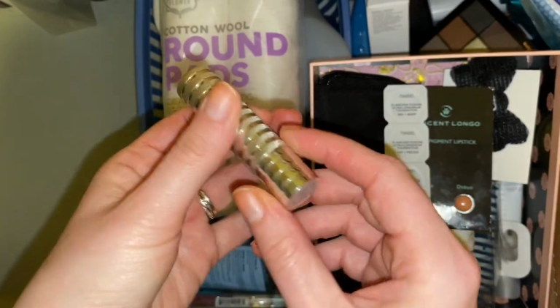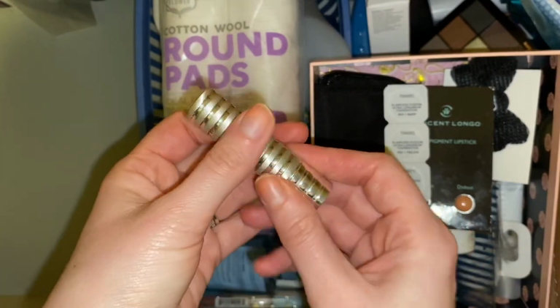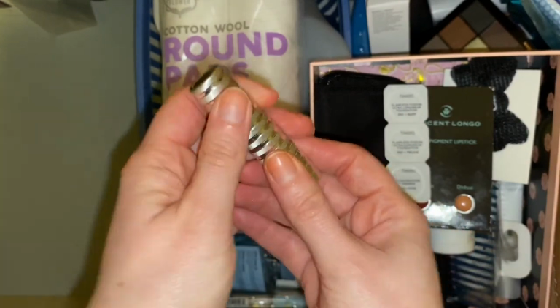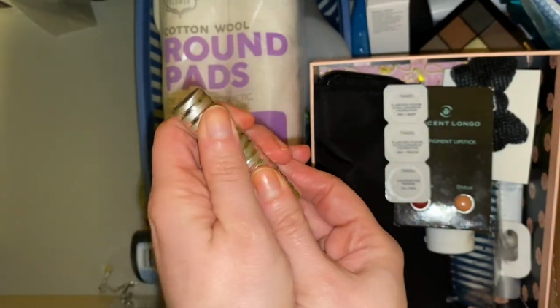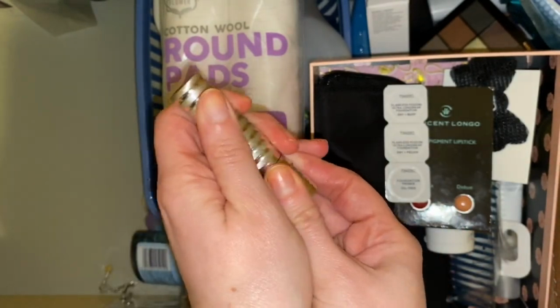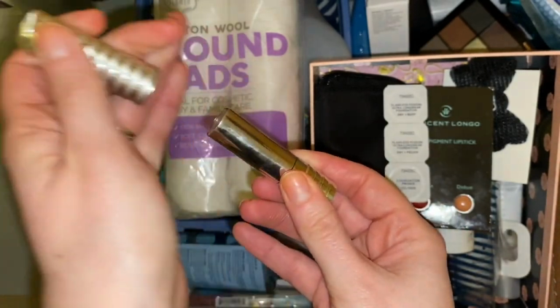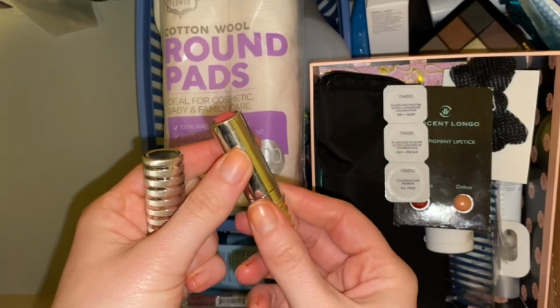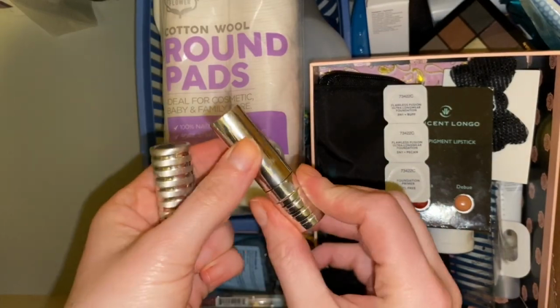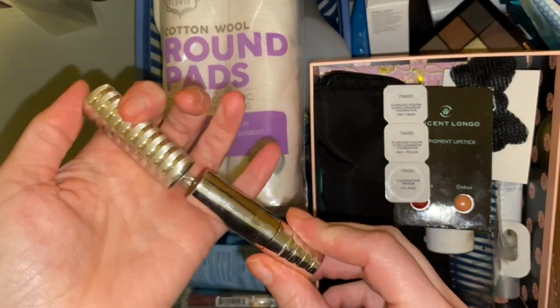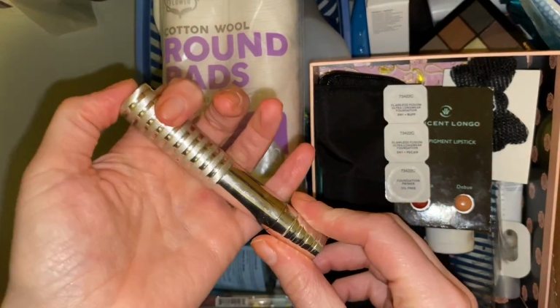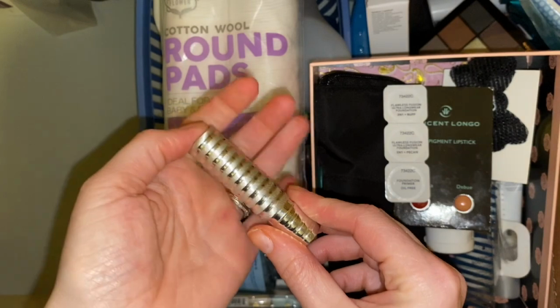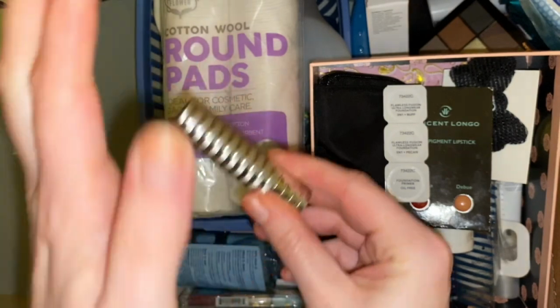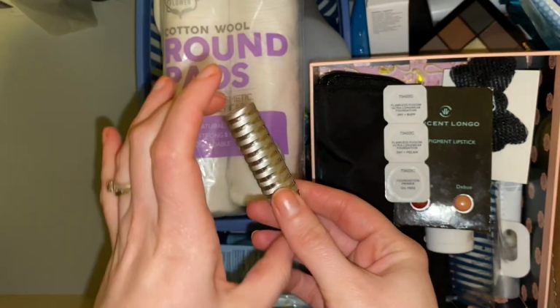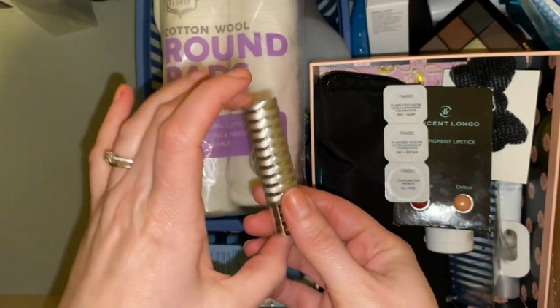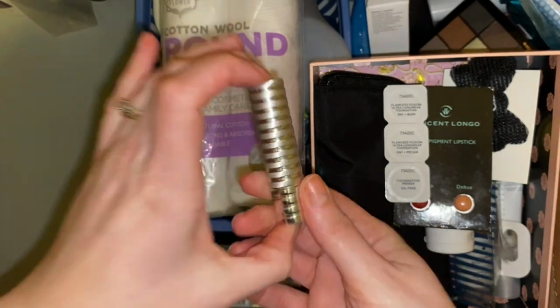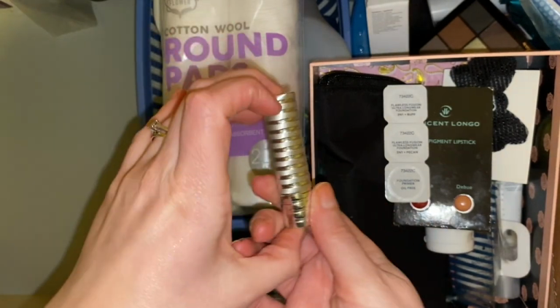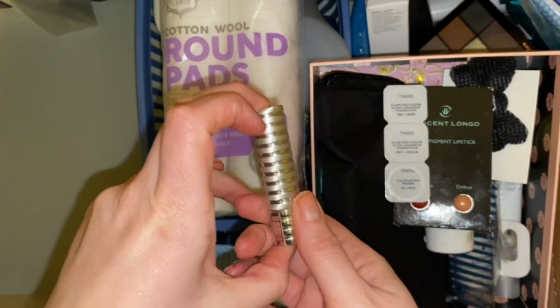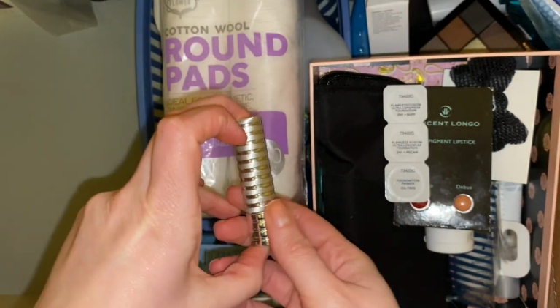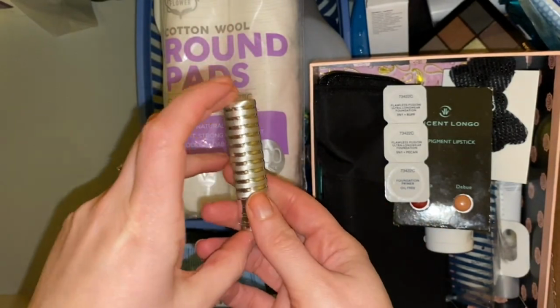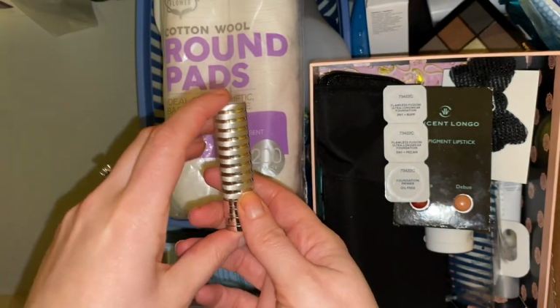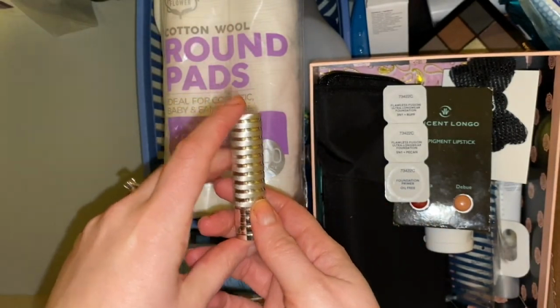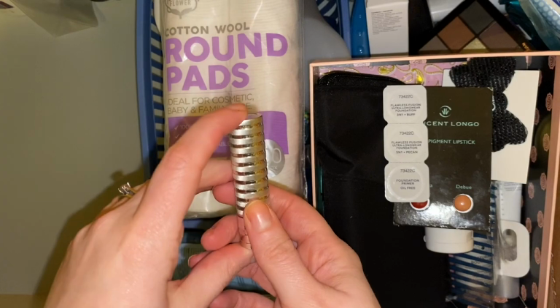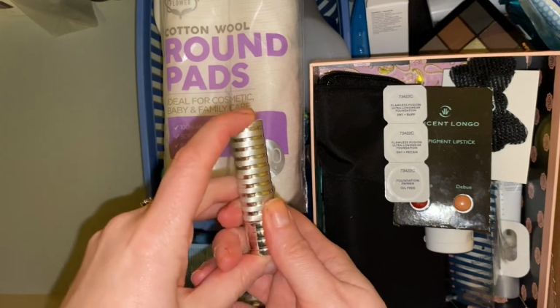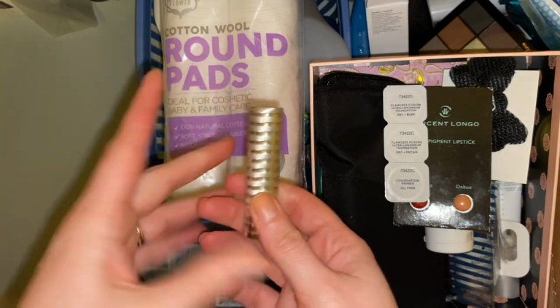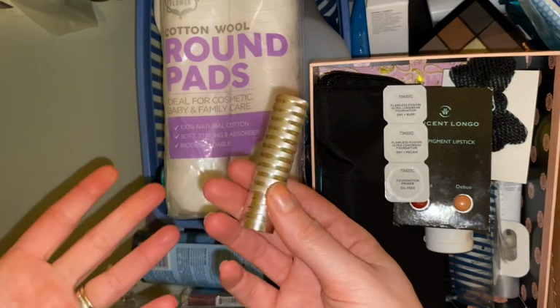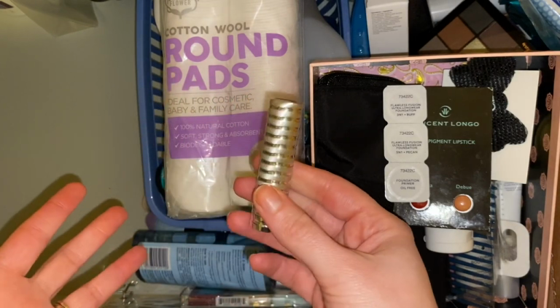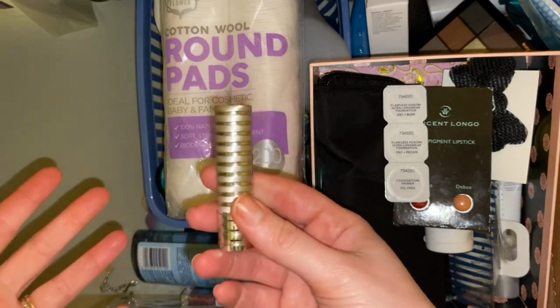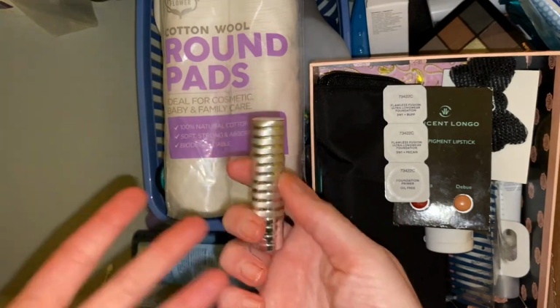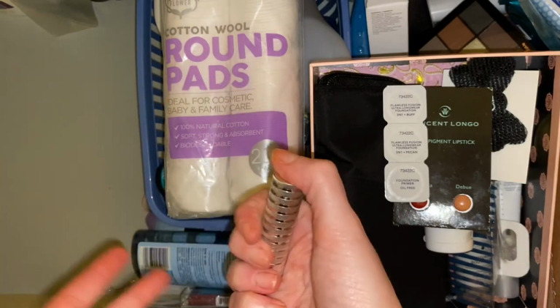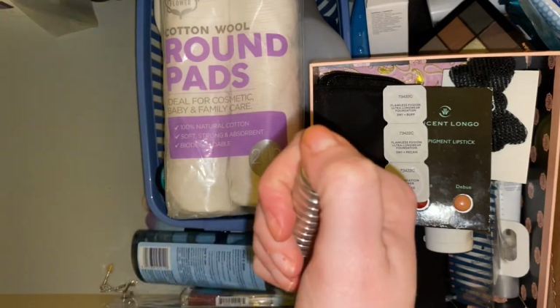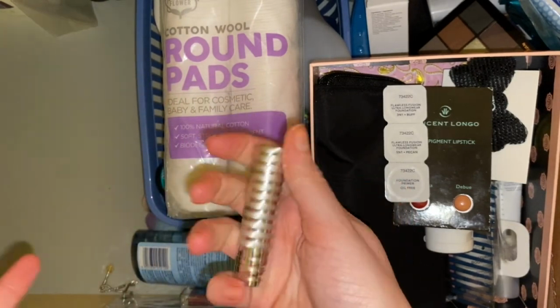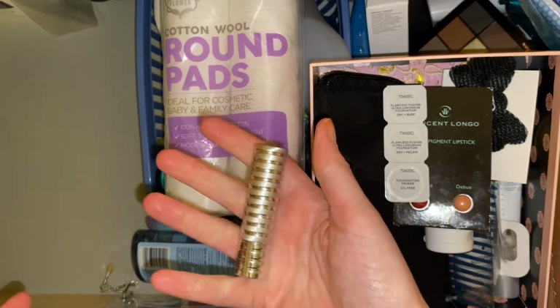Here we have a Clinique lipstick. This is a really really old lipstick and it has seen better days — it's not one I'm going to wear again — but it is my wedding day lipstick so I'm keeping hold of it. Is that really wrong and disgusting? It's just because it's my wedding day lipstick so I am keeping hold of this even though it does look disgusting.